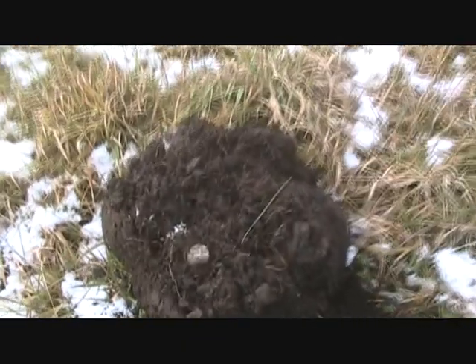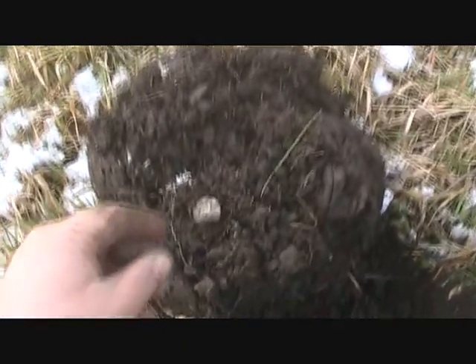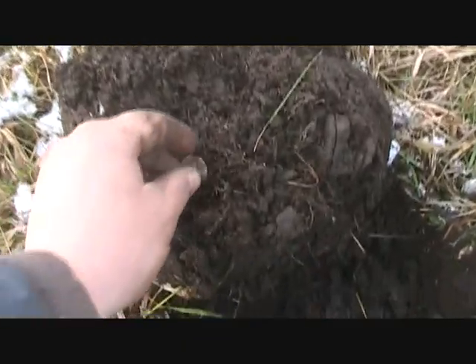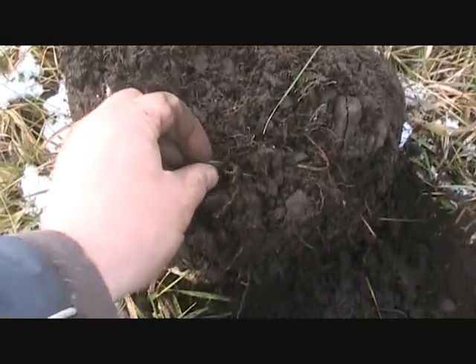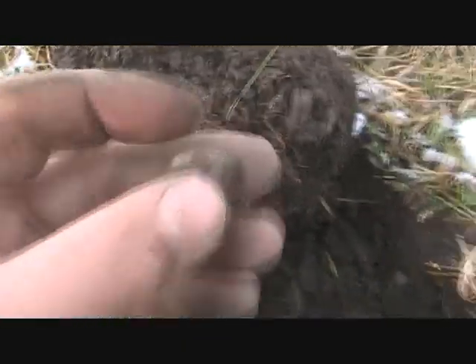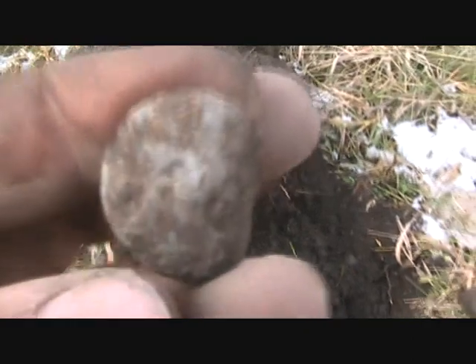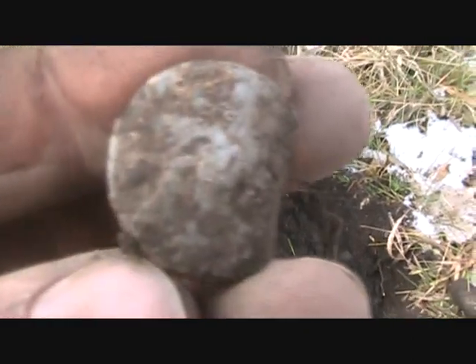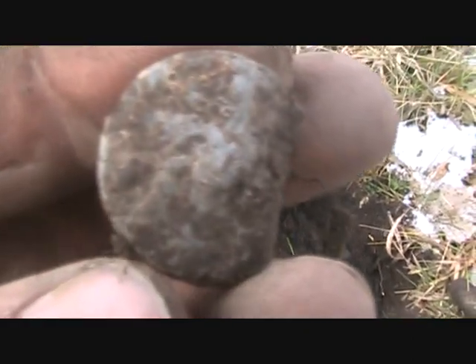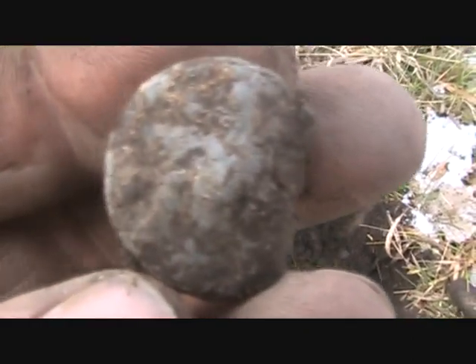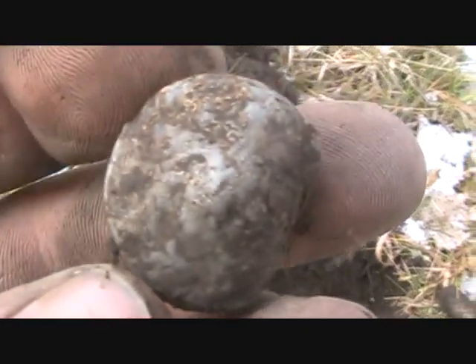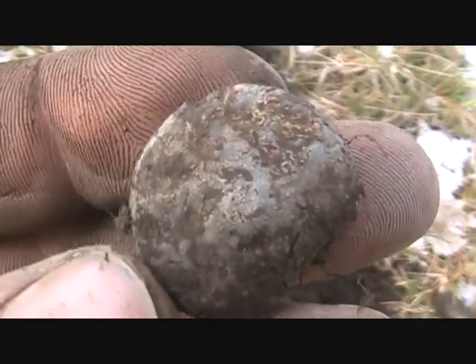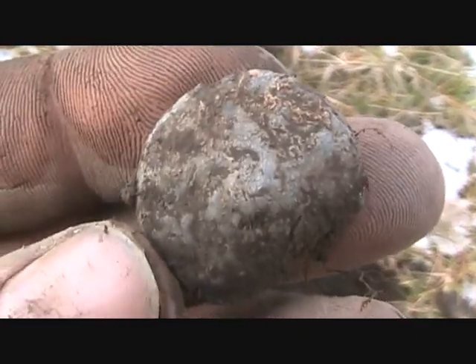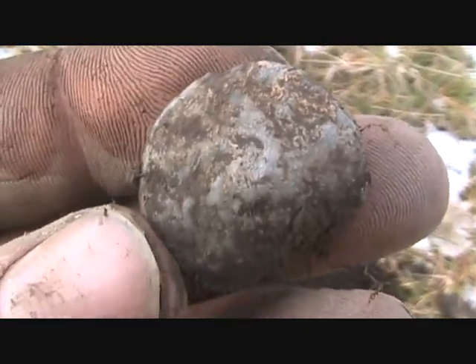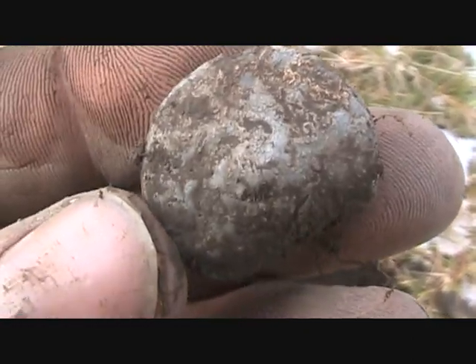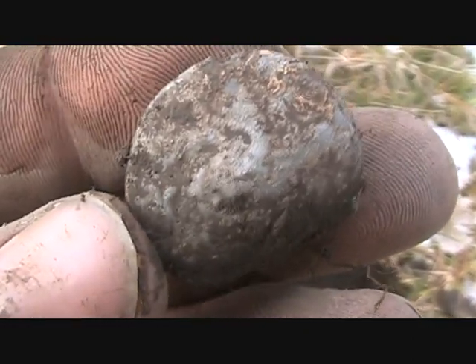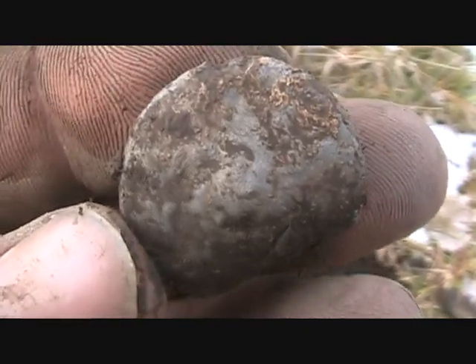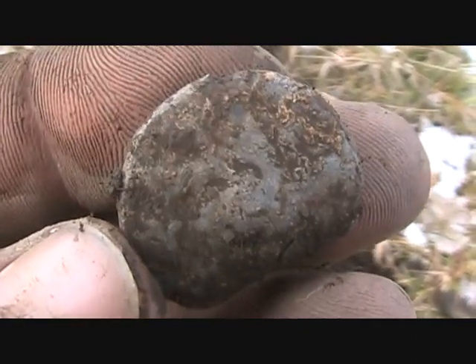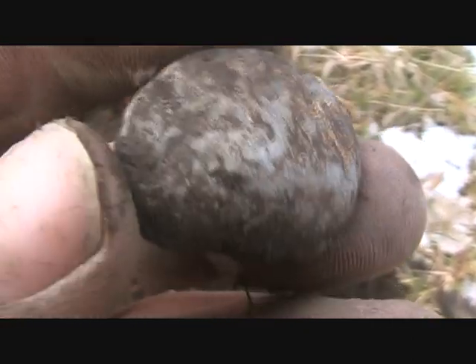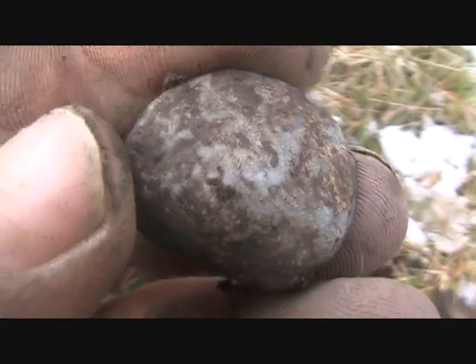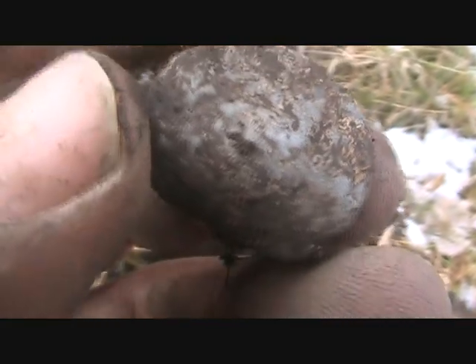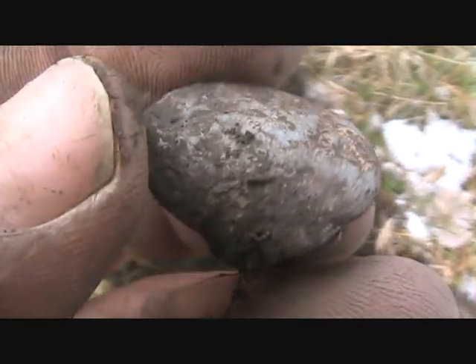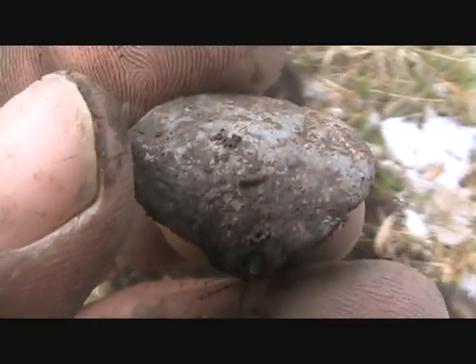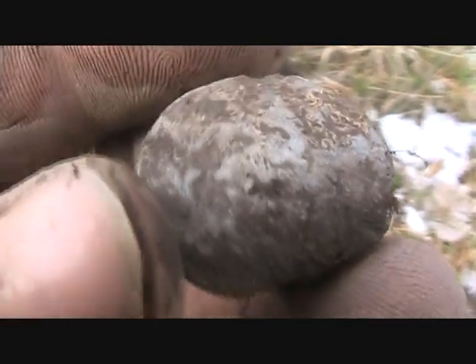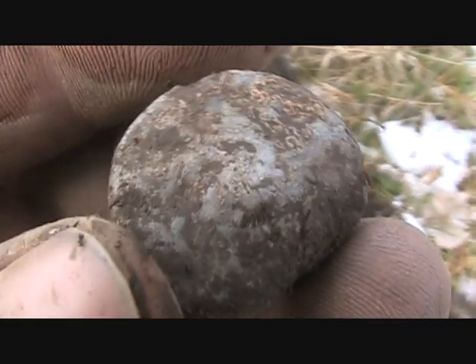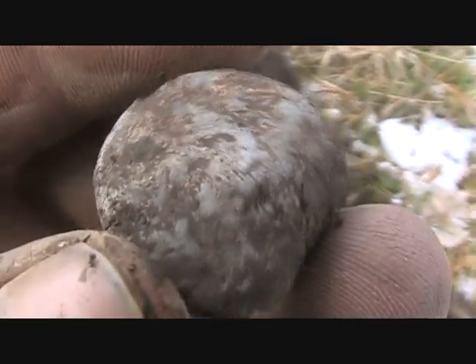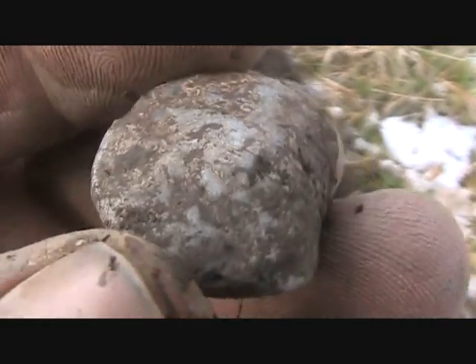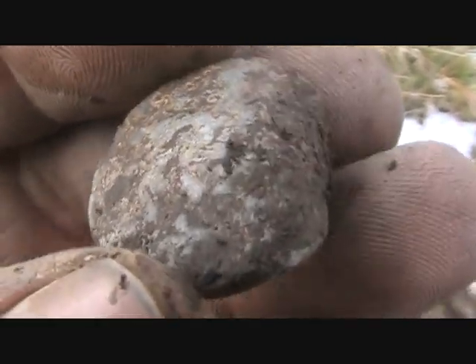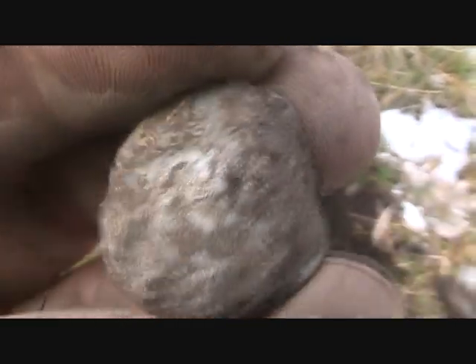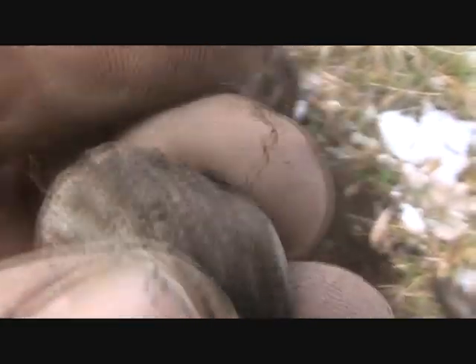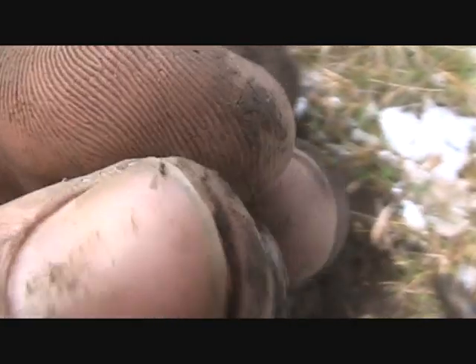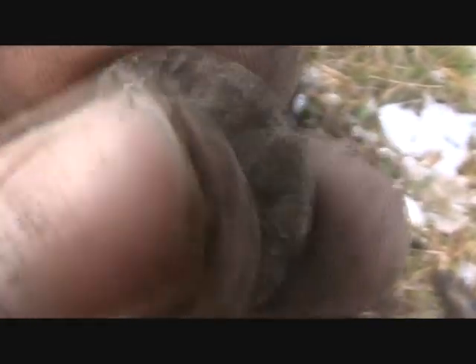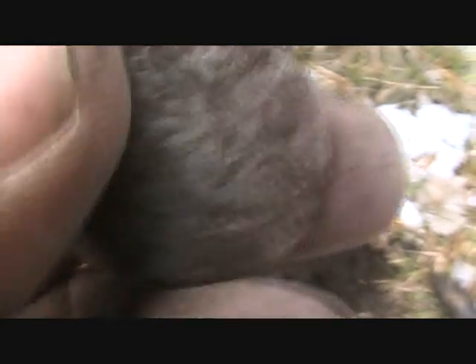I just dug a really nice pewter button, and there's something on this one. I can't tell what it is — it's not another USA, but there's definitely something on there.